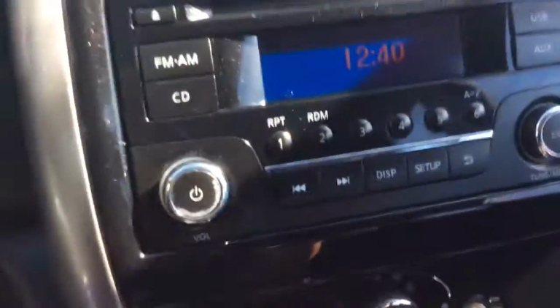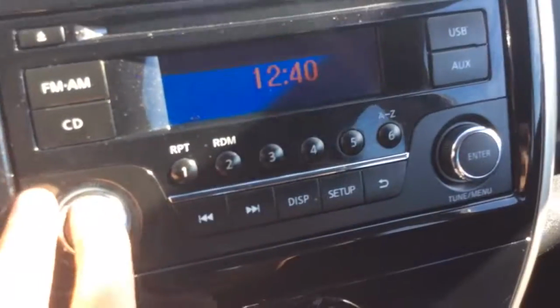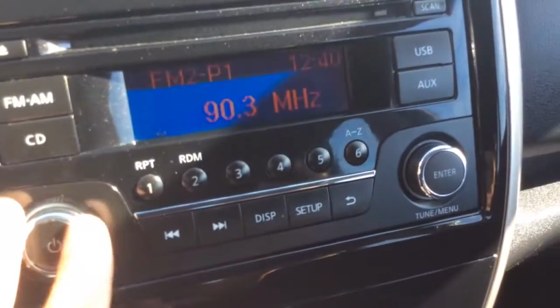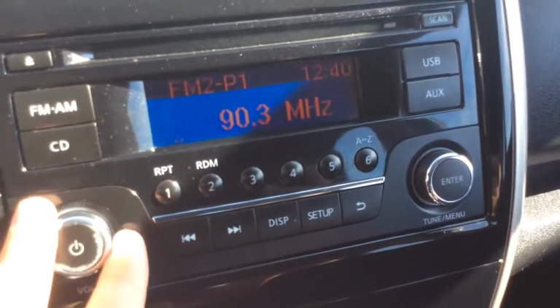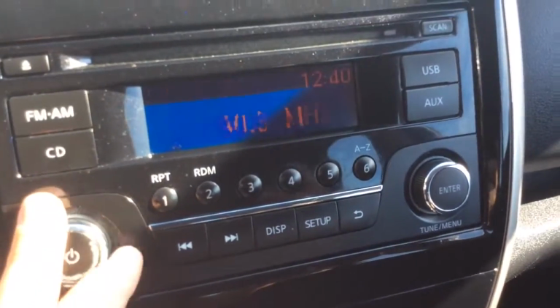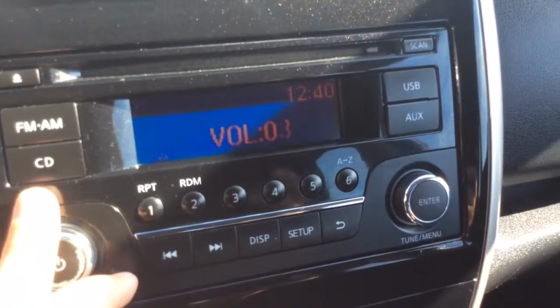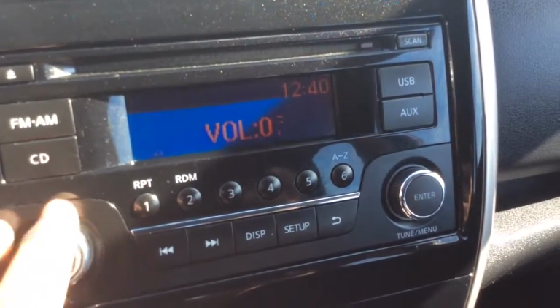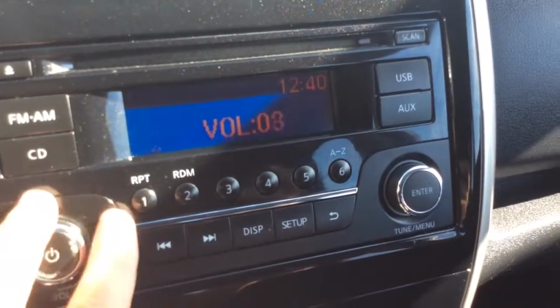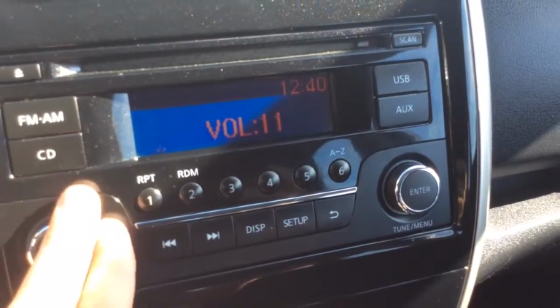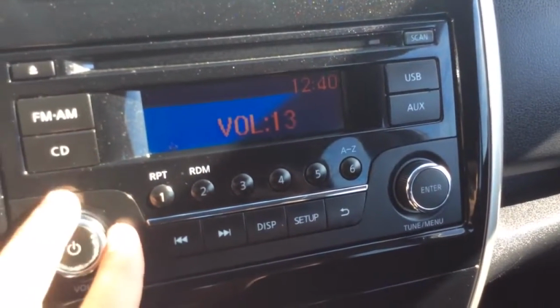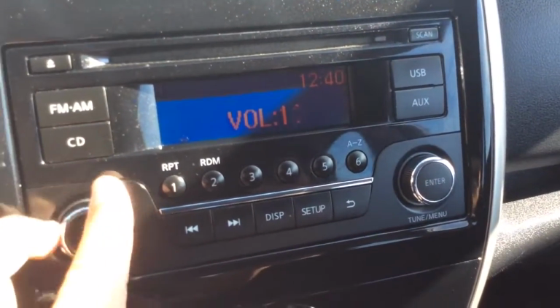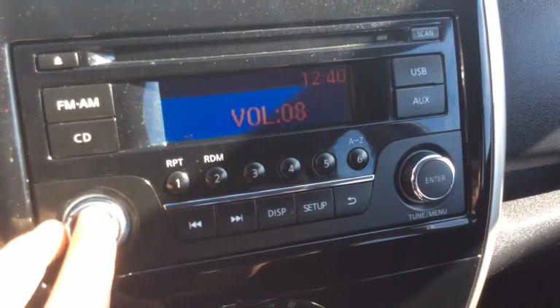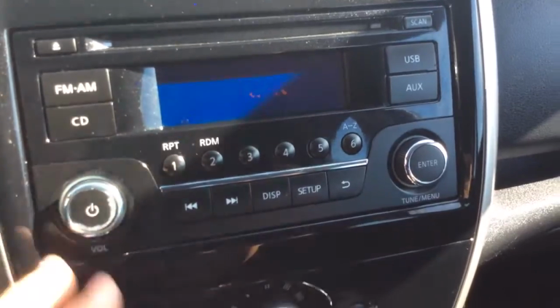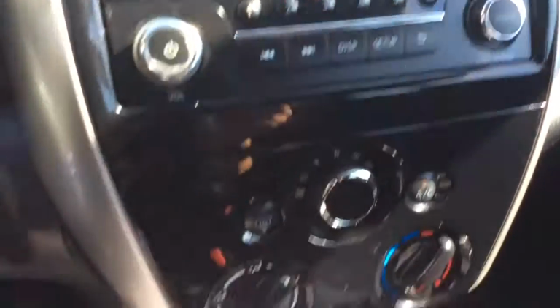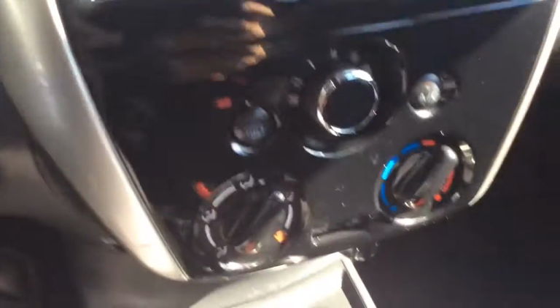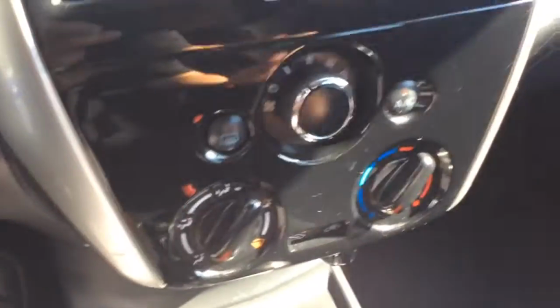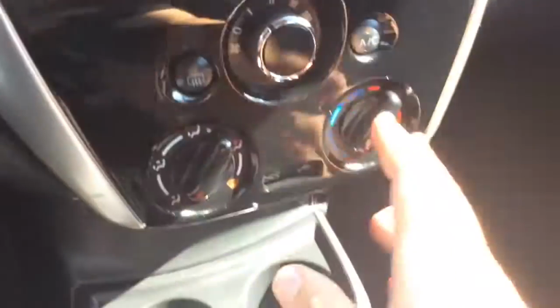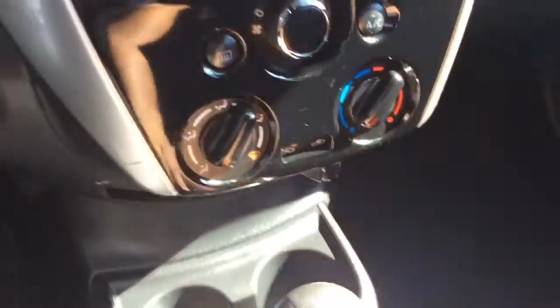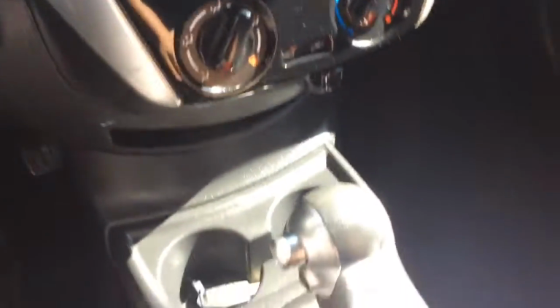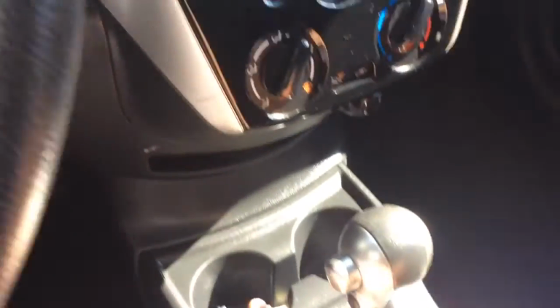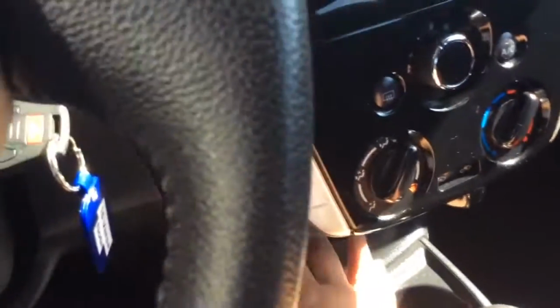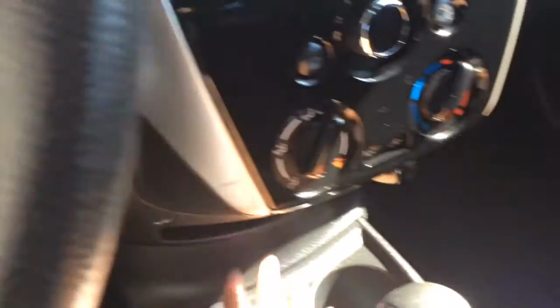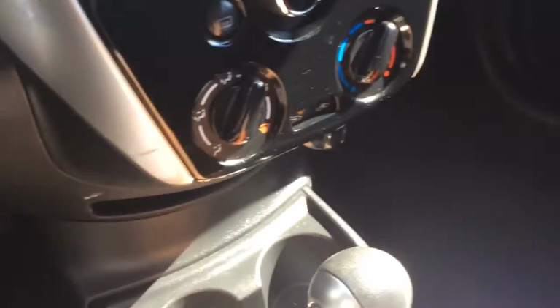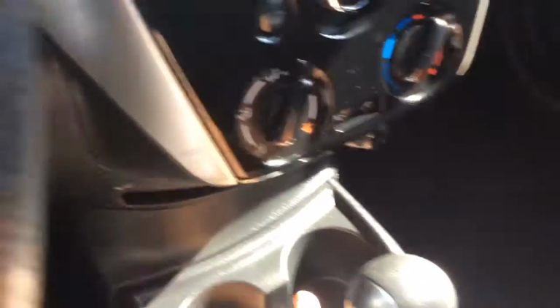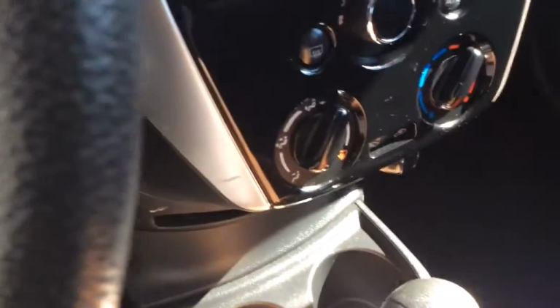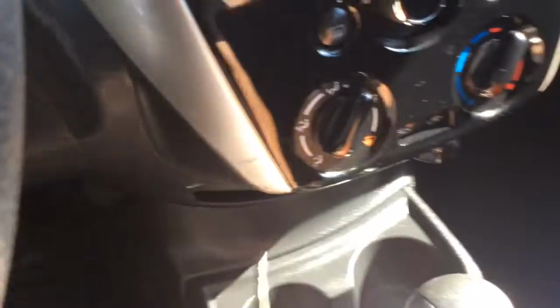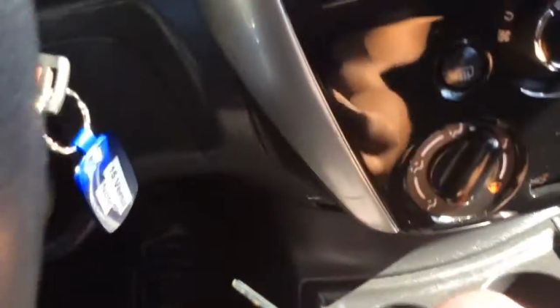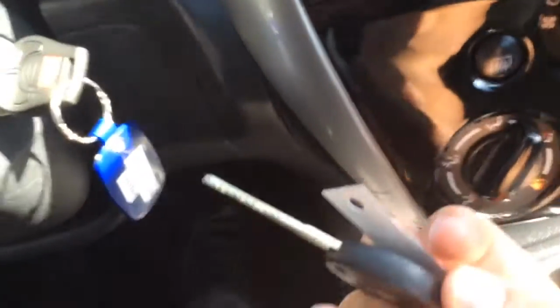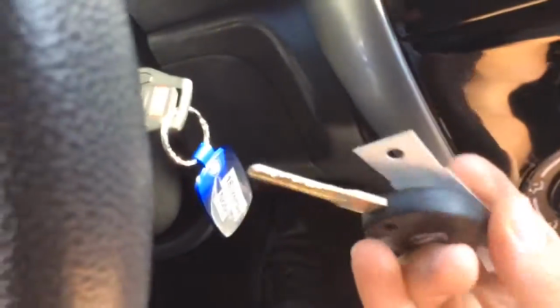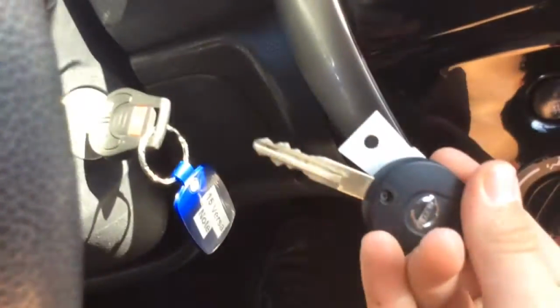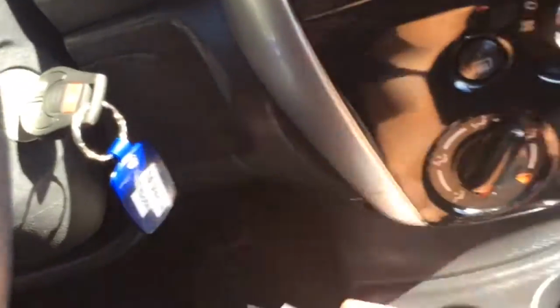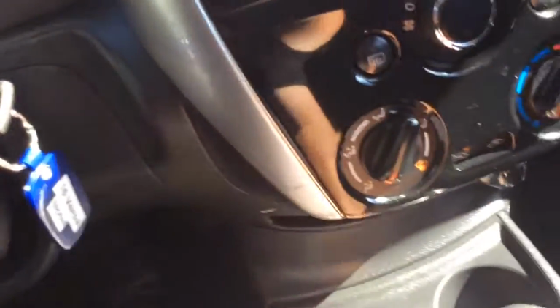It has an AM/FM radio with a CD player and presets as well. Climate control options here. A little storage well down here, cup holders, and it comes with both sets of keys.